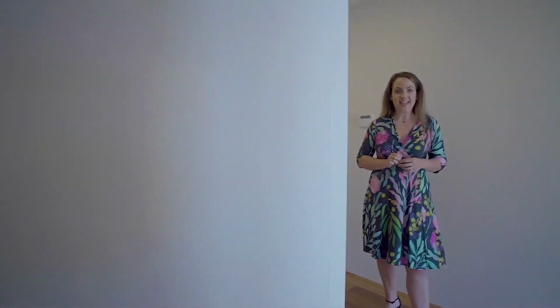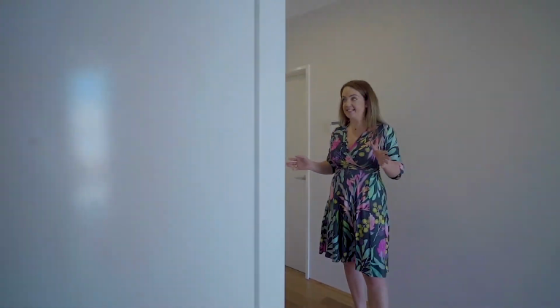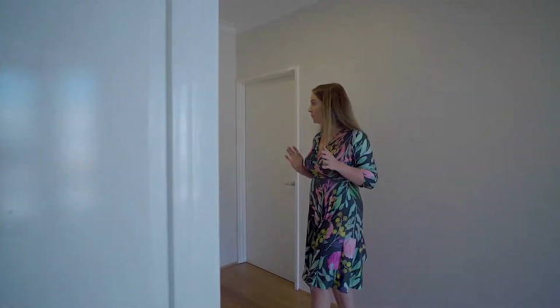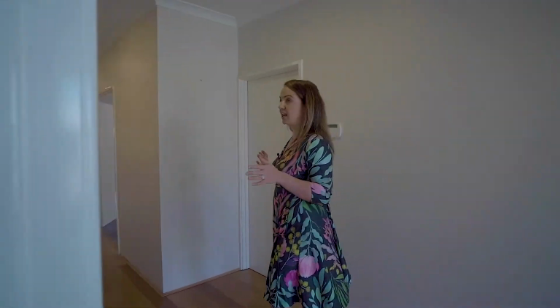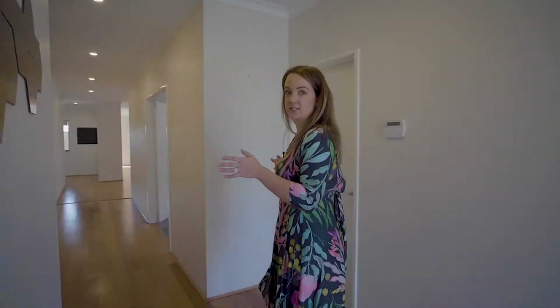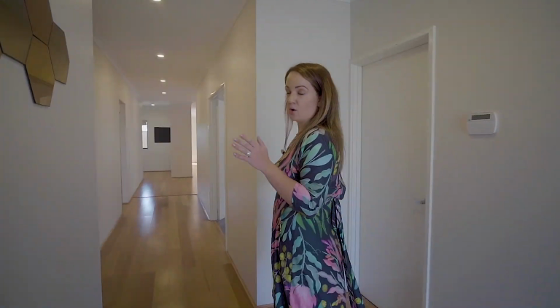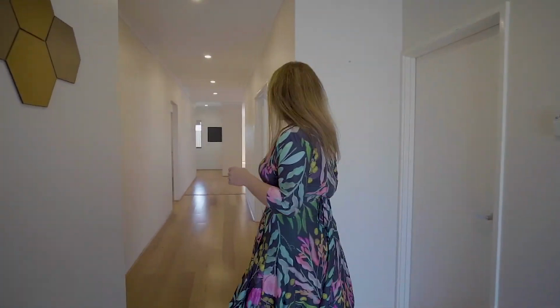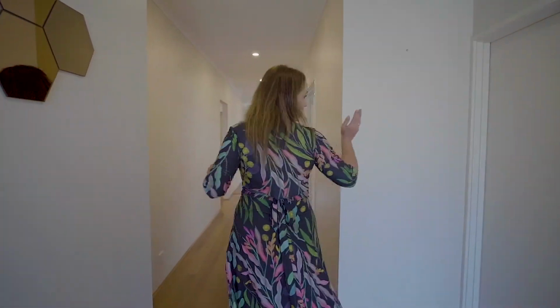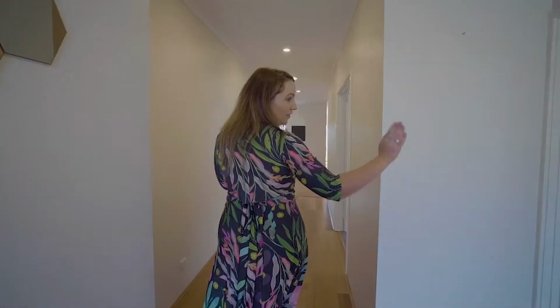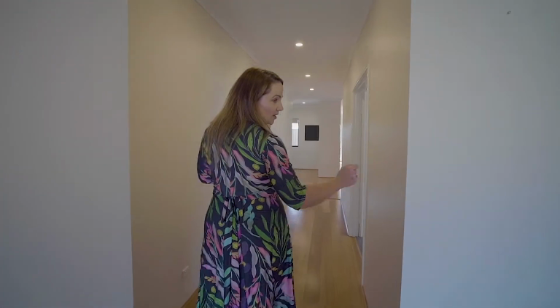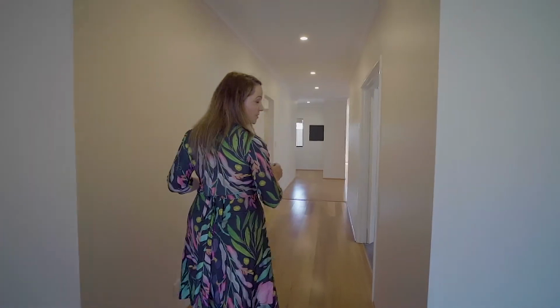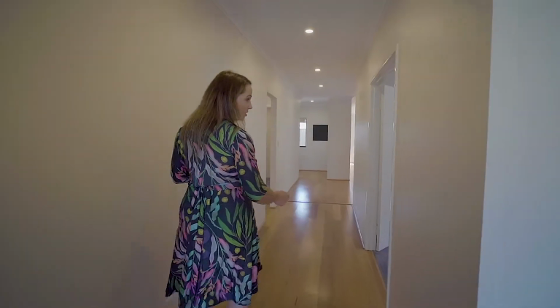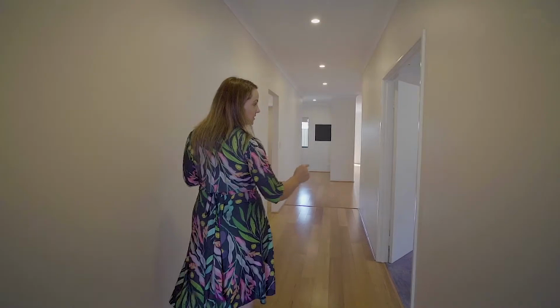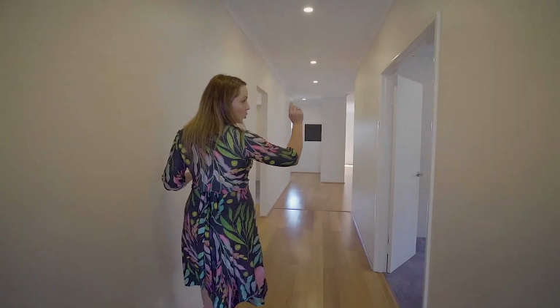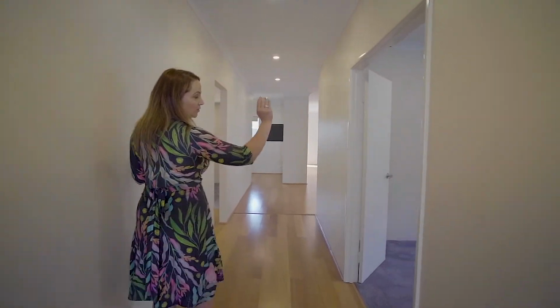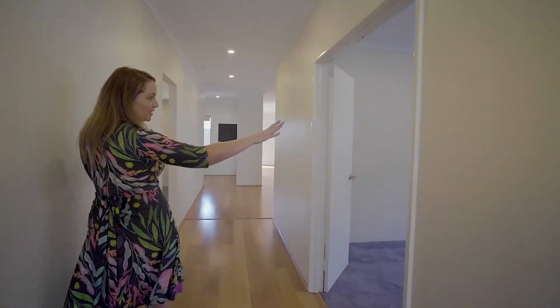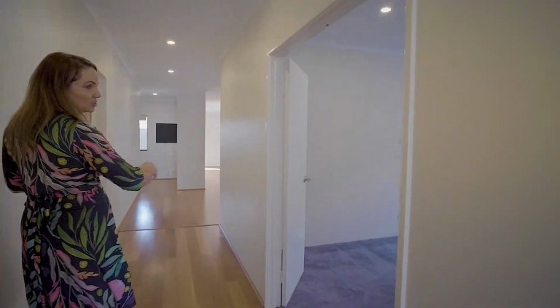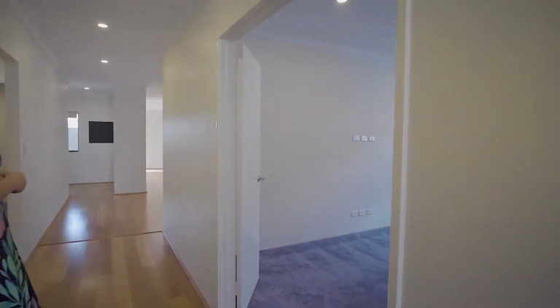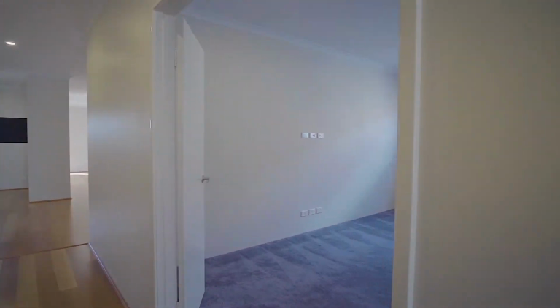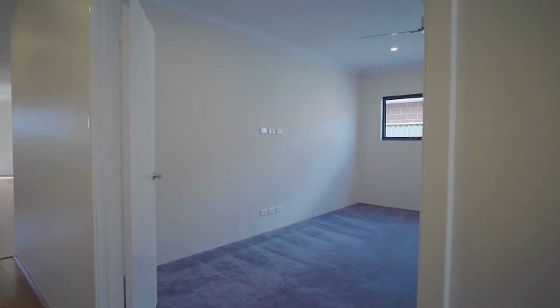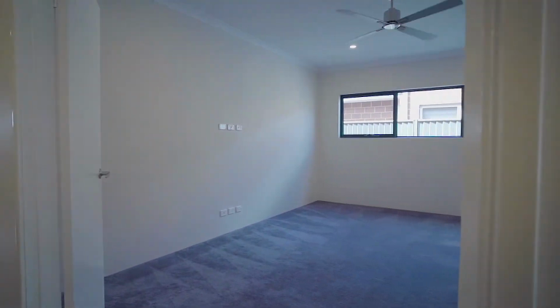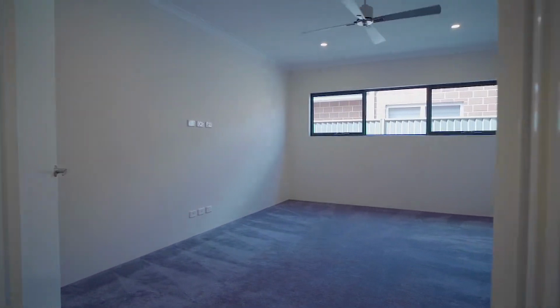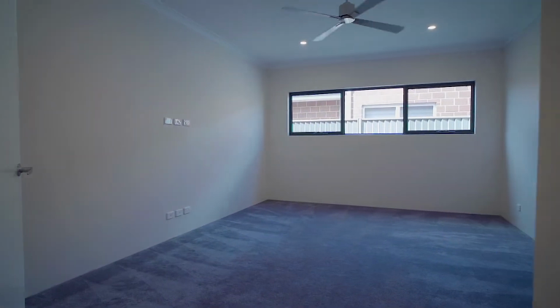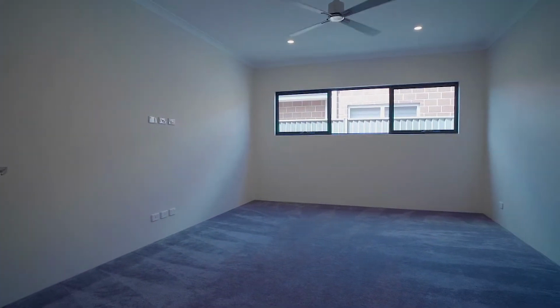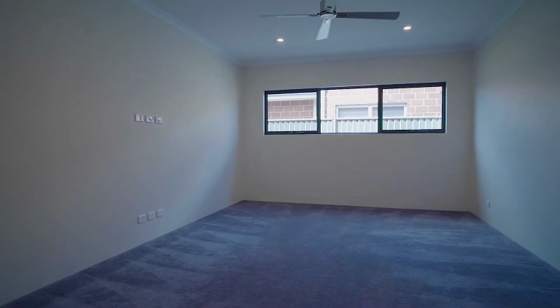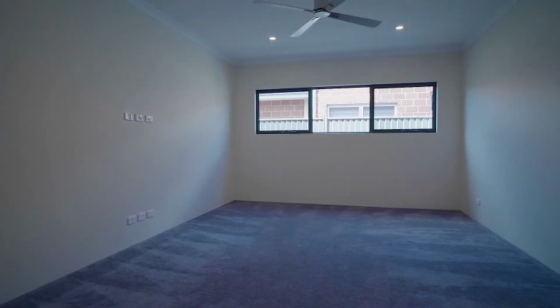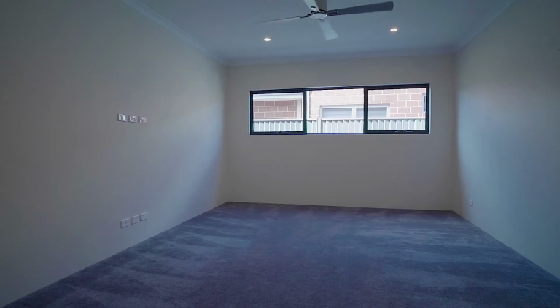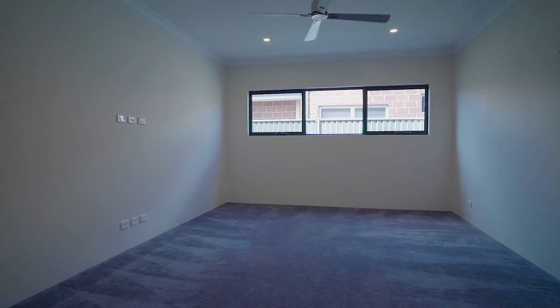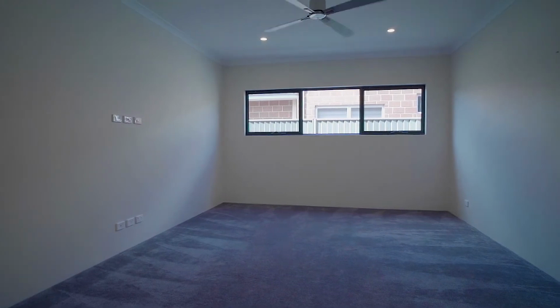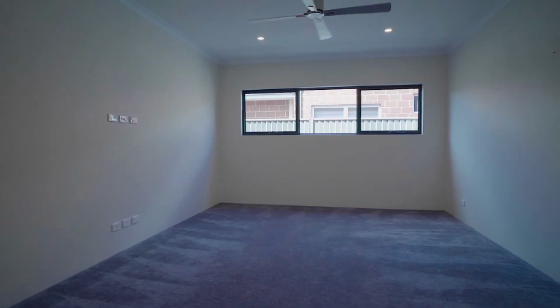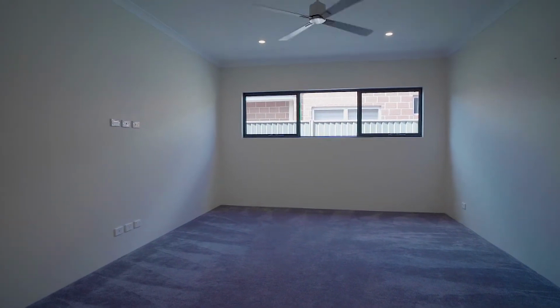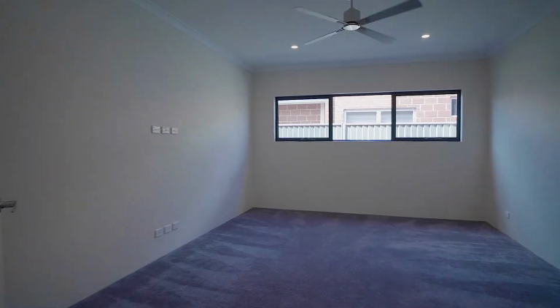Down through the very large hallway we've got the garage shoppers entrance. We've got a very large double door opening to the theatre room, with LED lights and a ceiling fan through there.